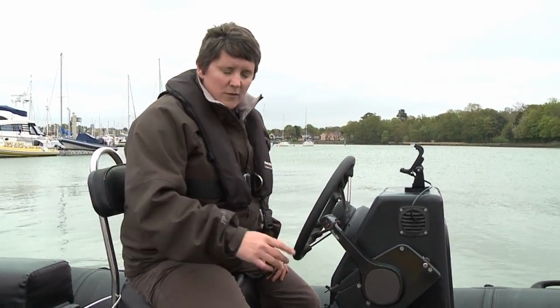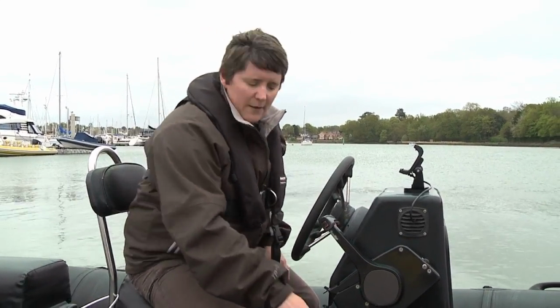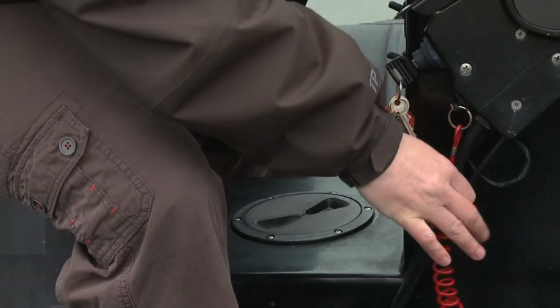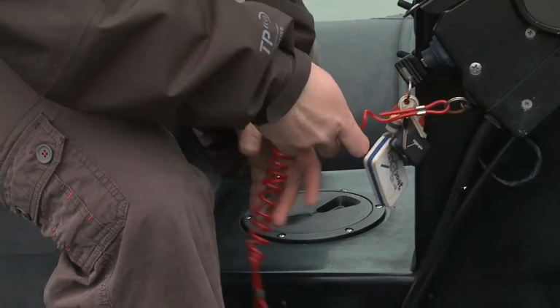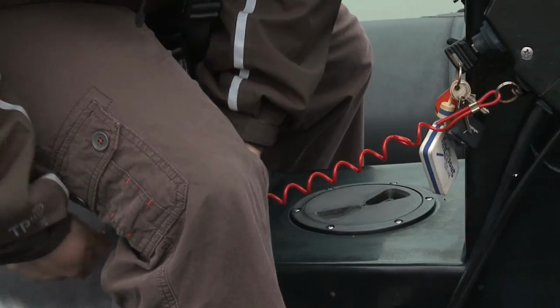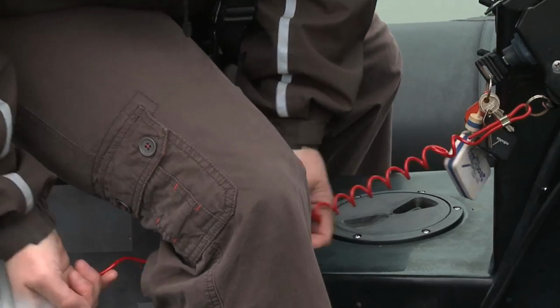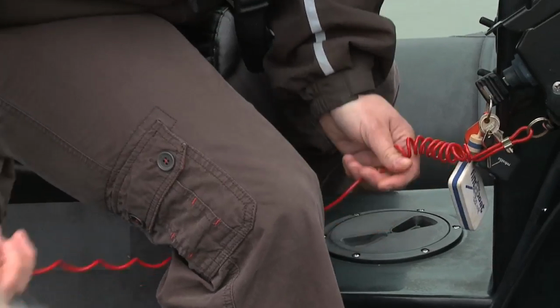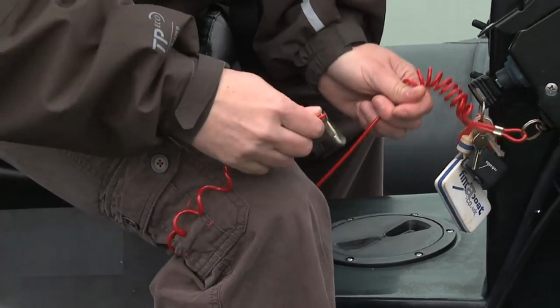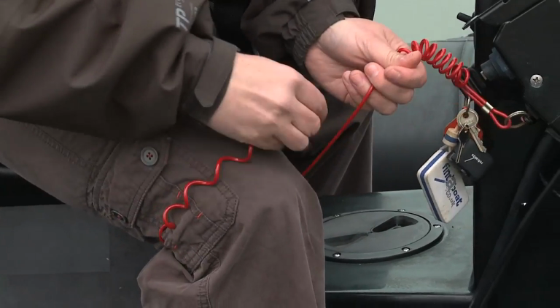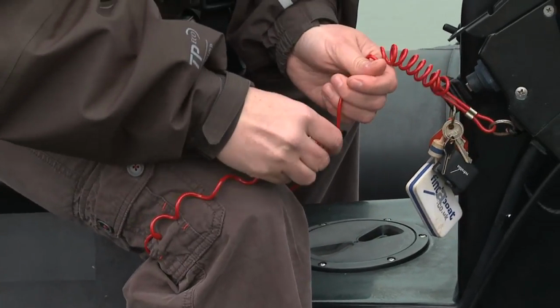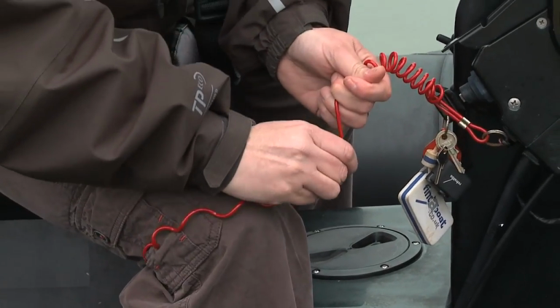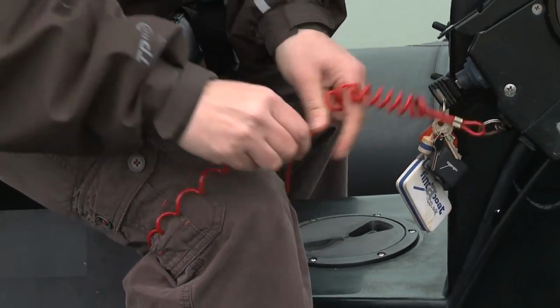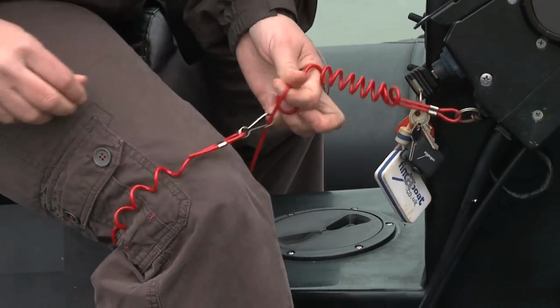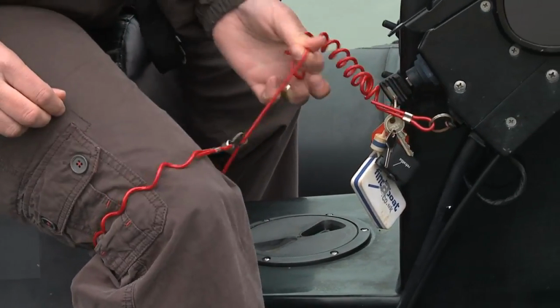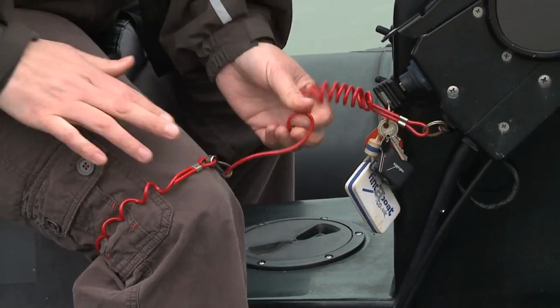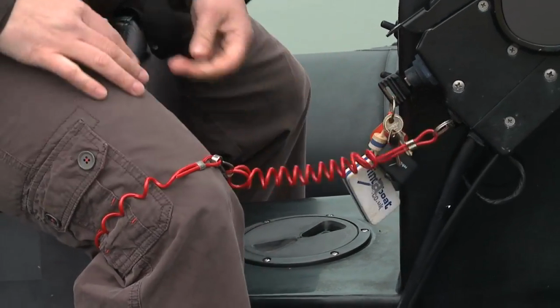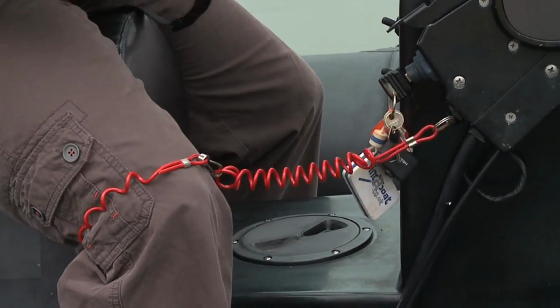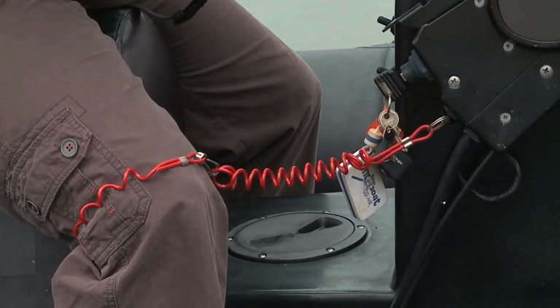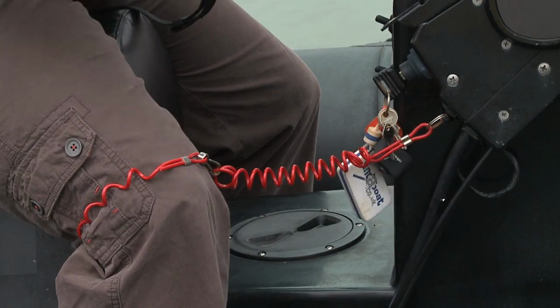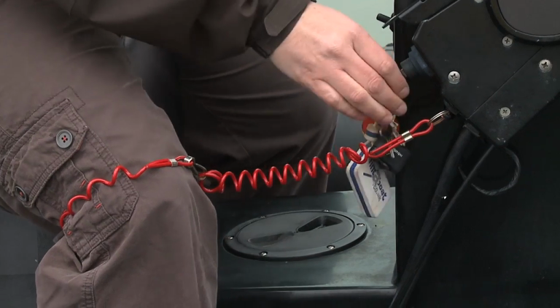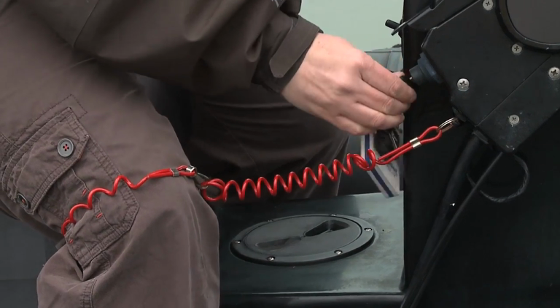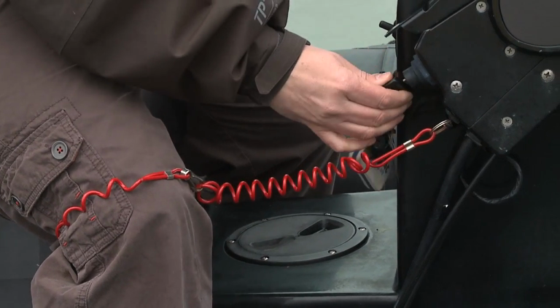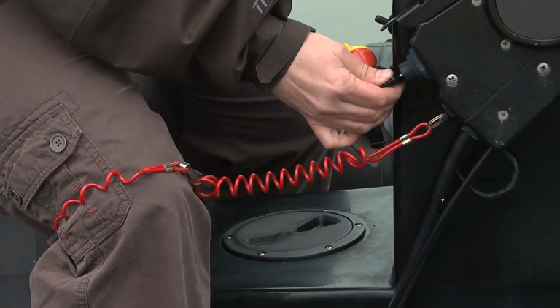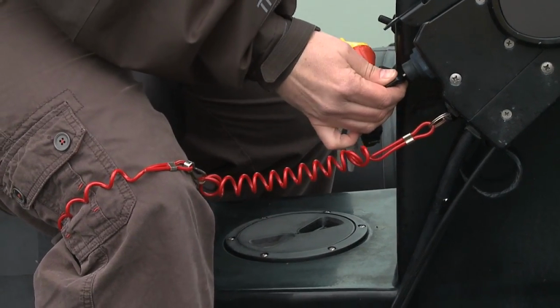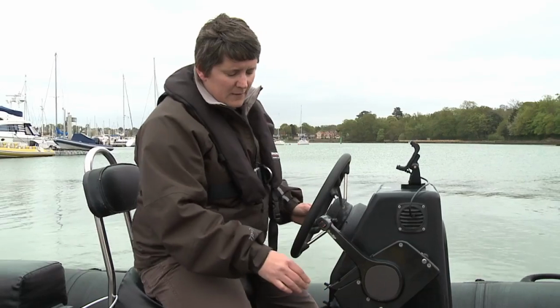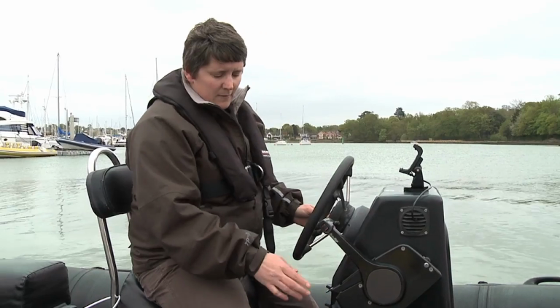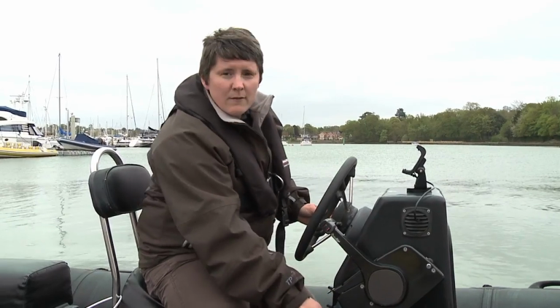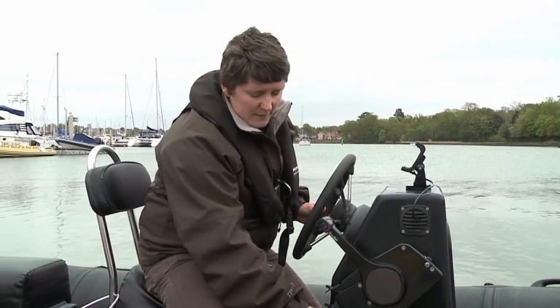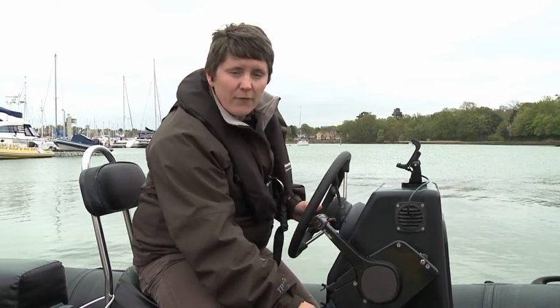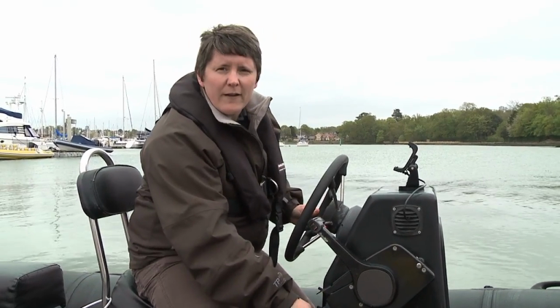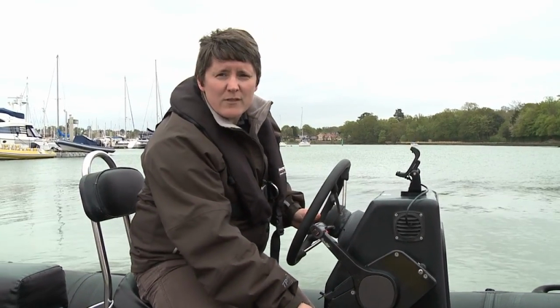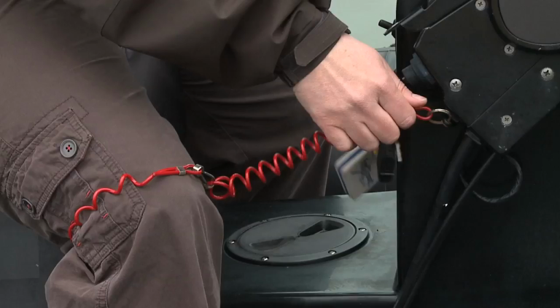I'll show you how that goes on. It goes around the knee to make sure it's not in the way of any of the controls. If I fall over it will stop the engine.